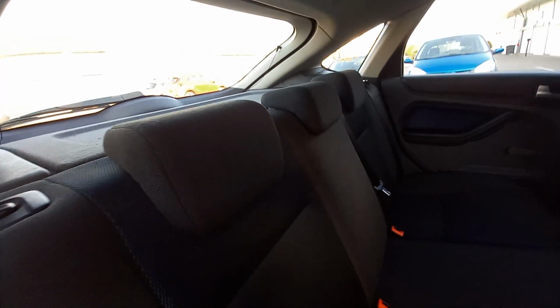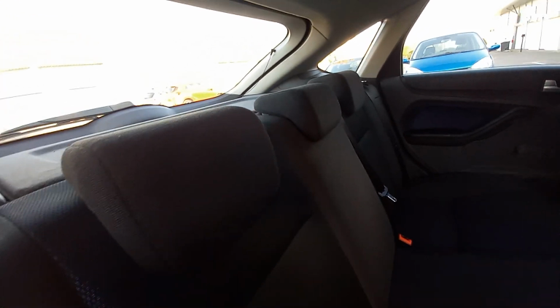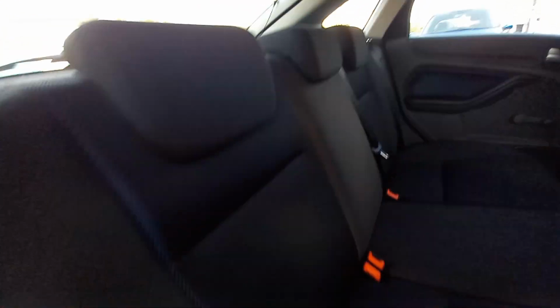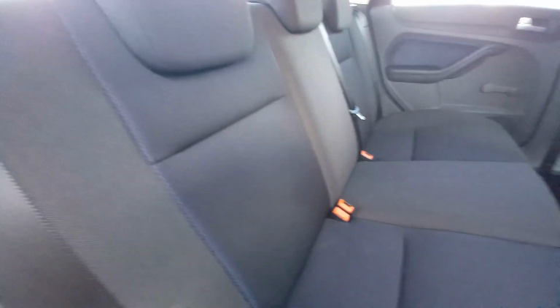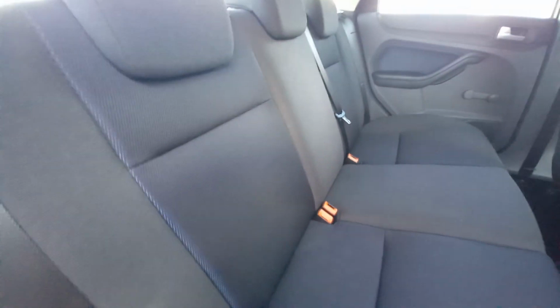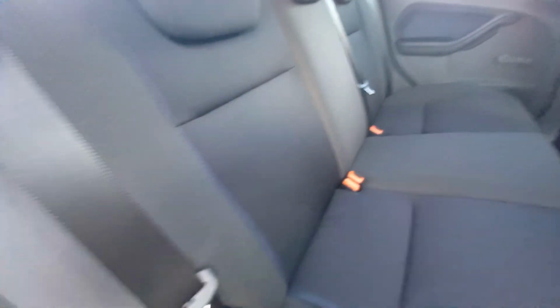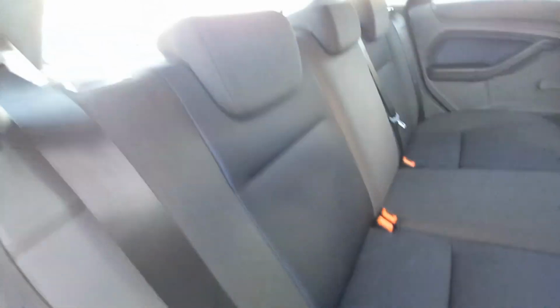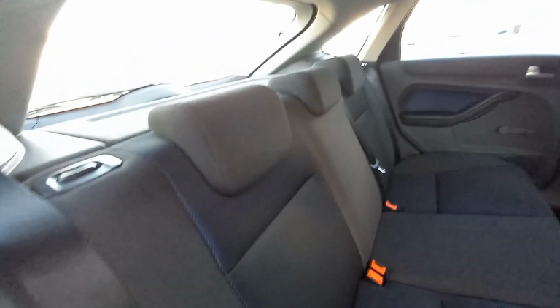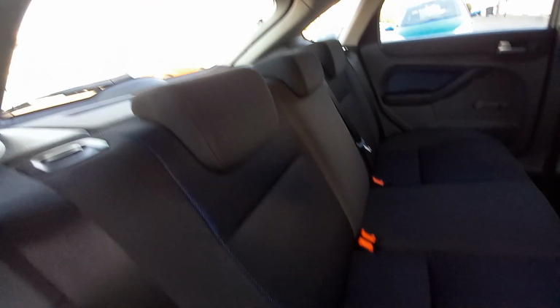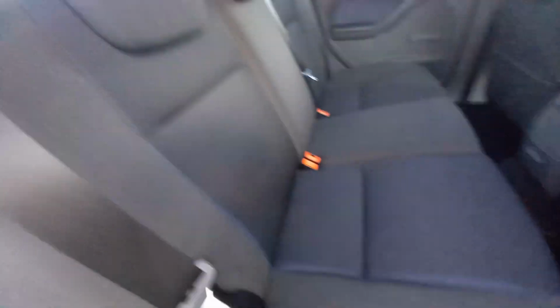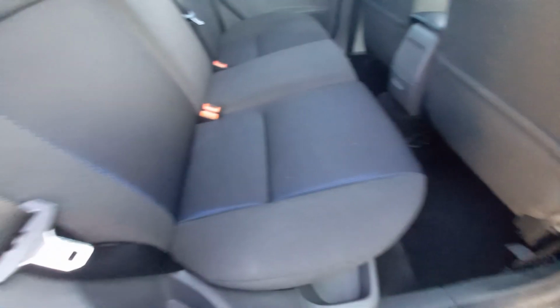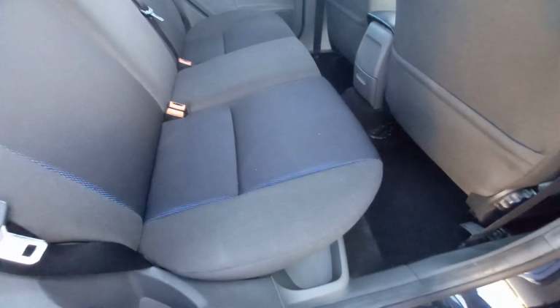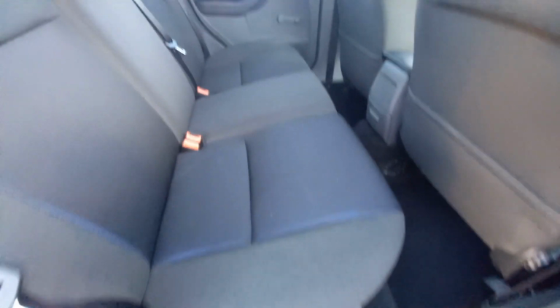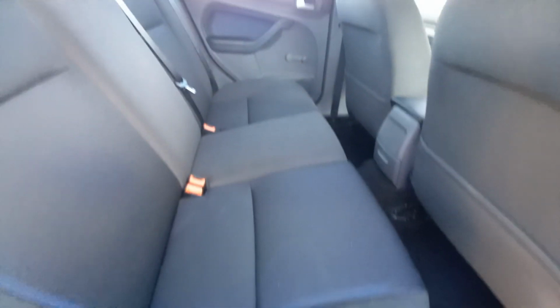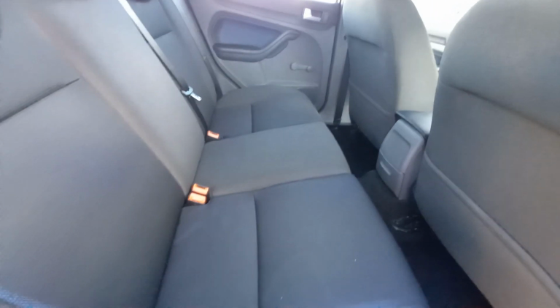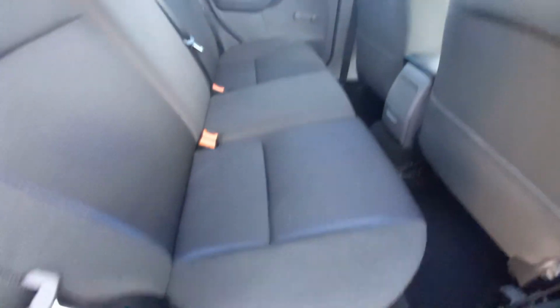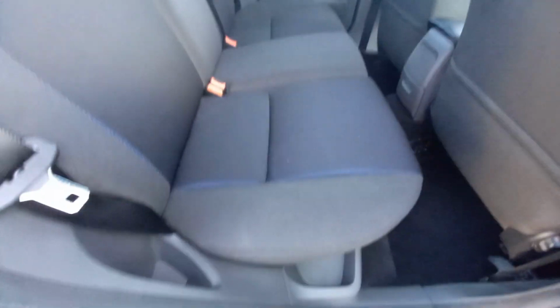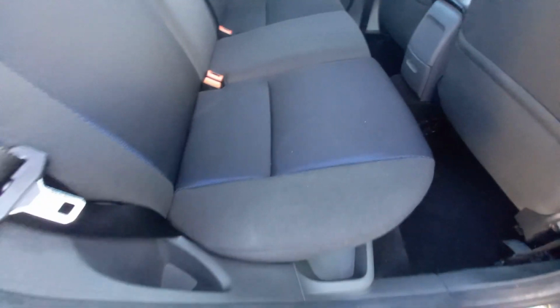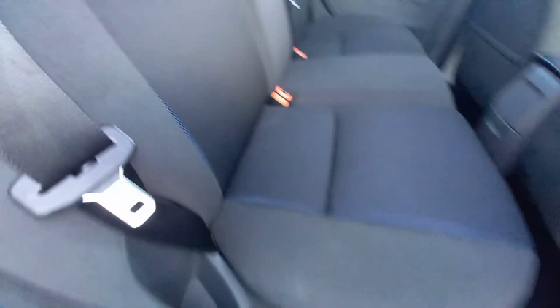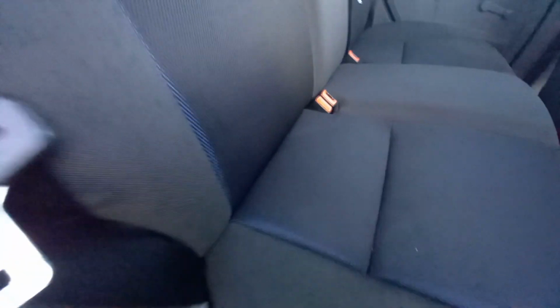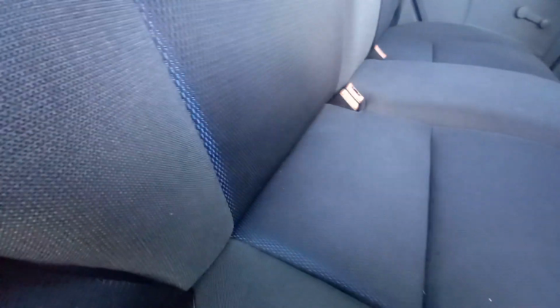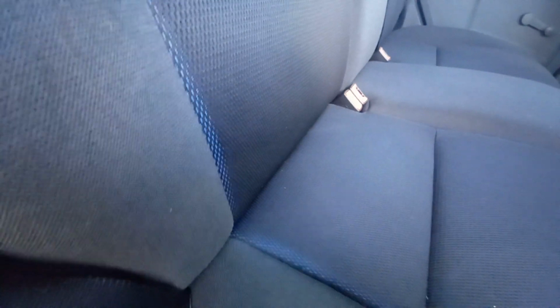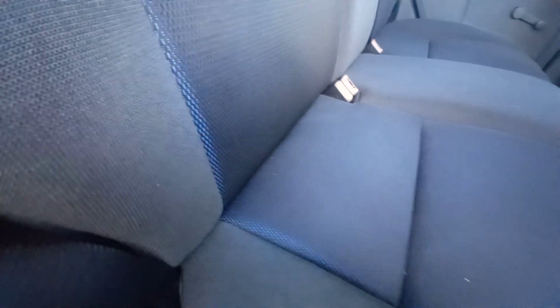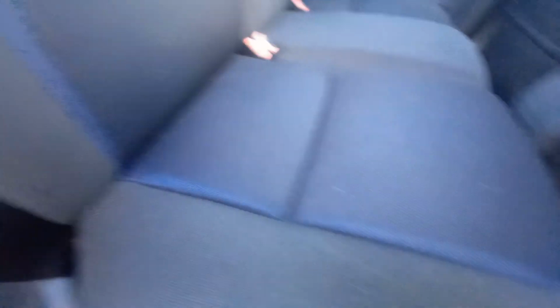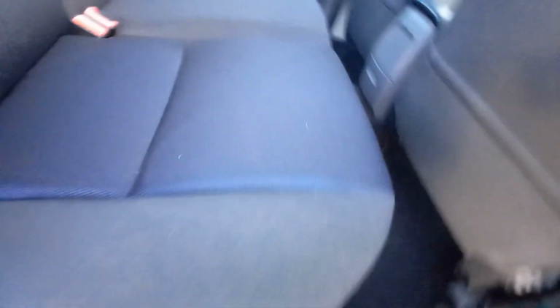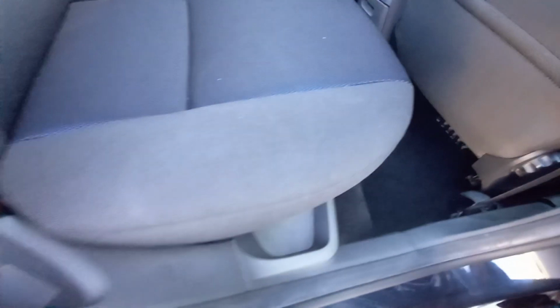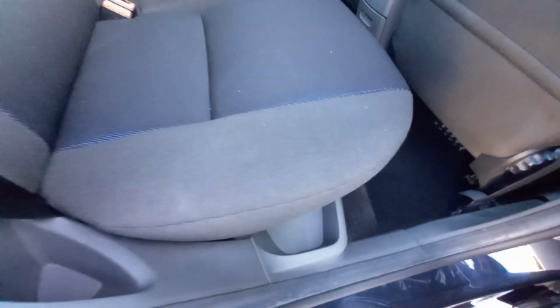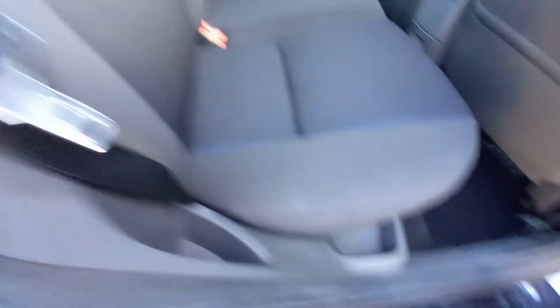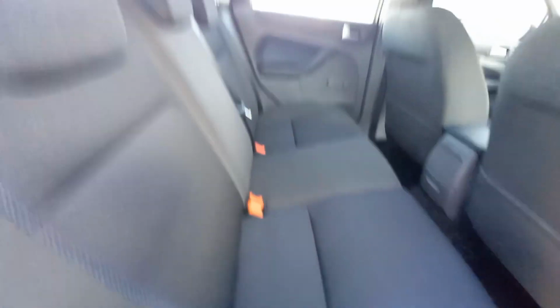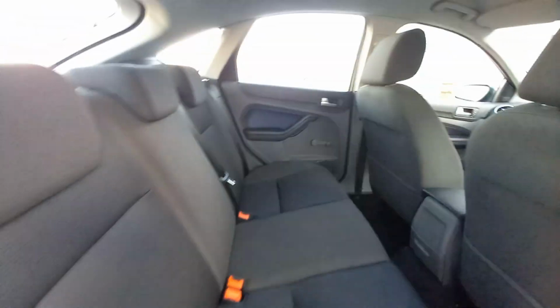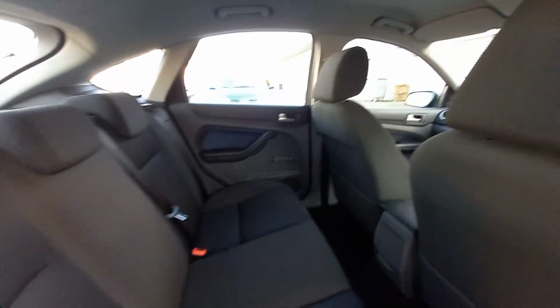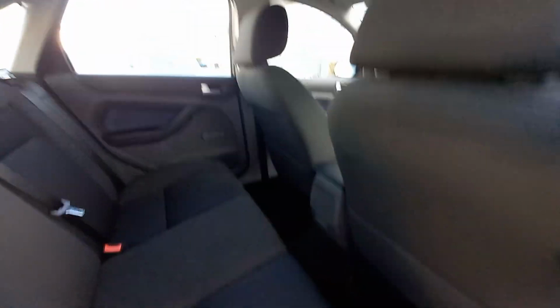Three headrests, three seat belts as well. Split fold as well. And as you can see, immaculate condition. So it's got a blue inner and grey outers — that's the interior.